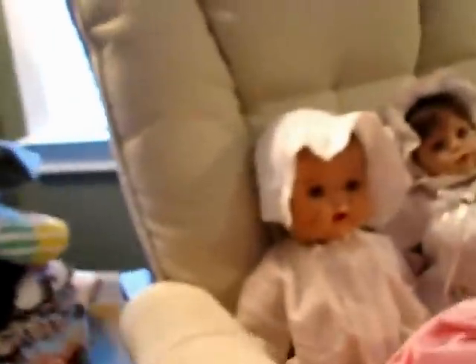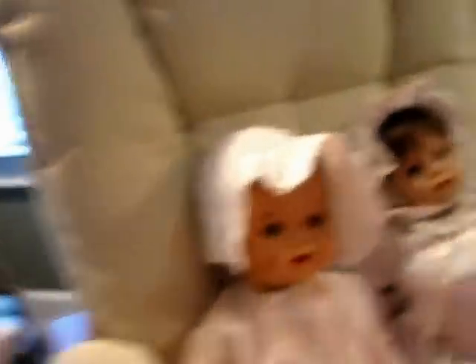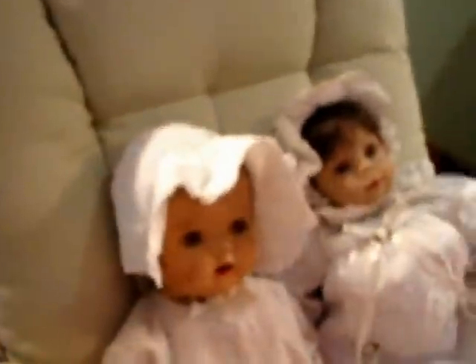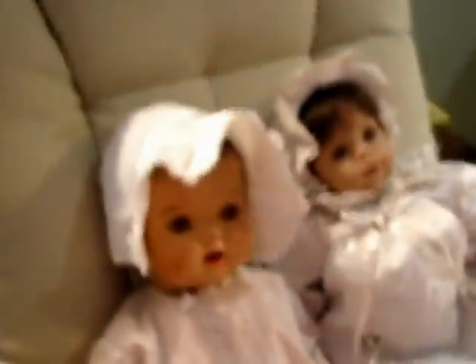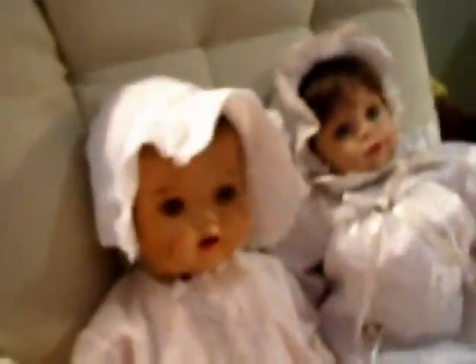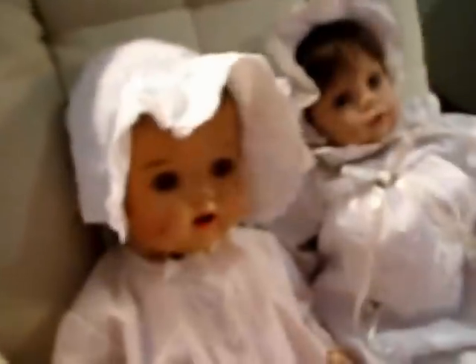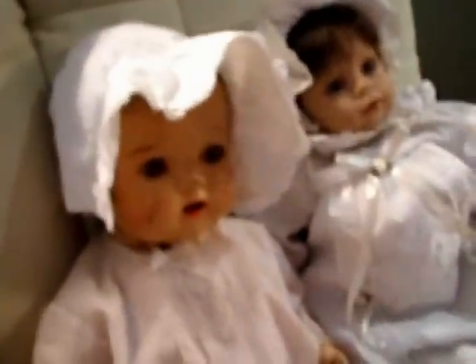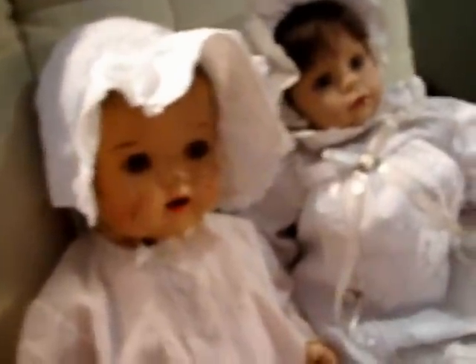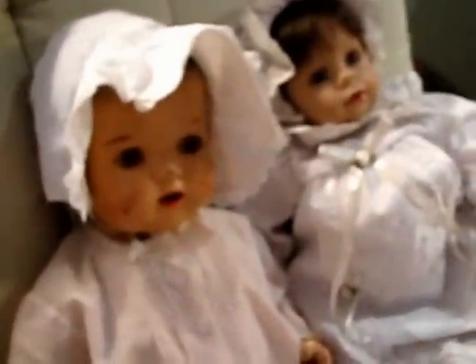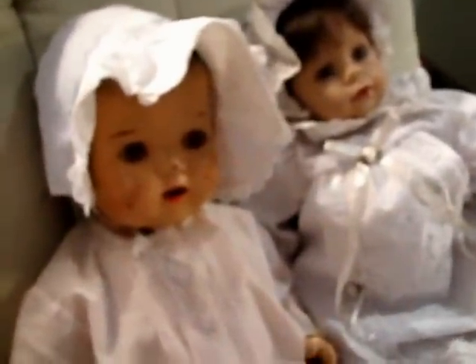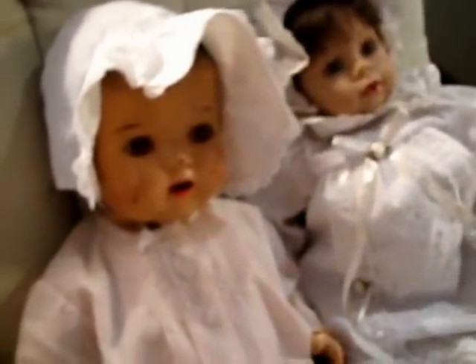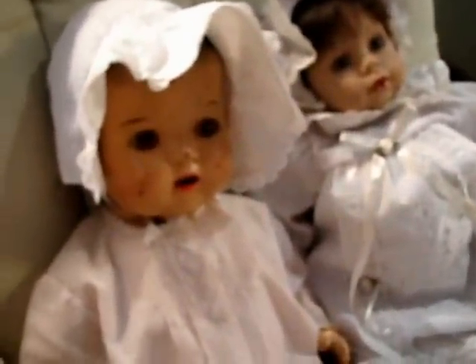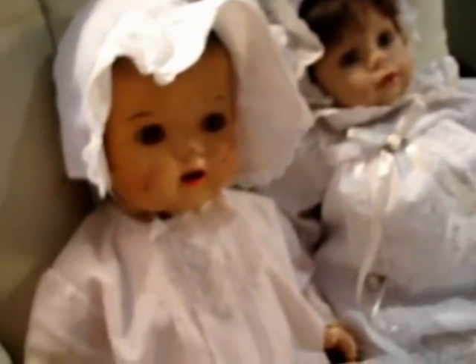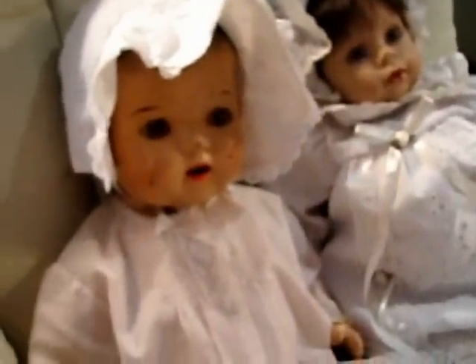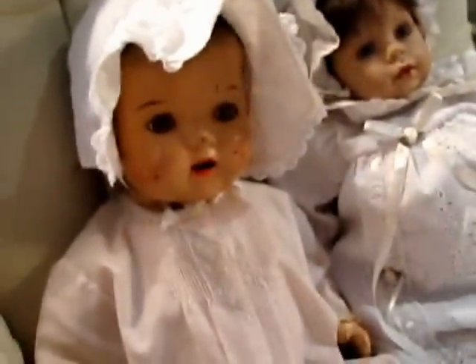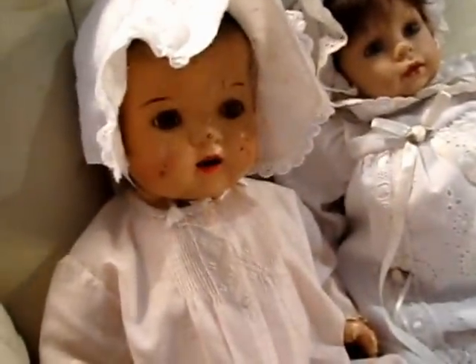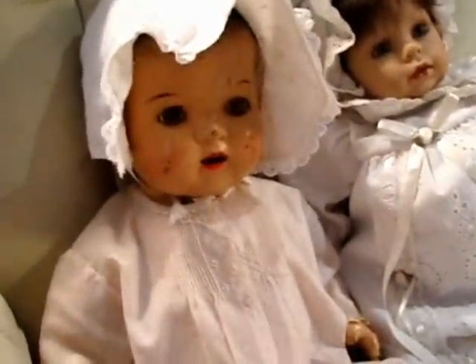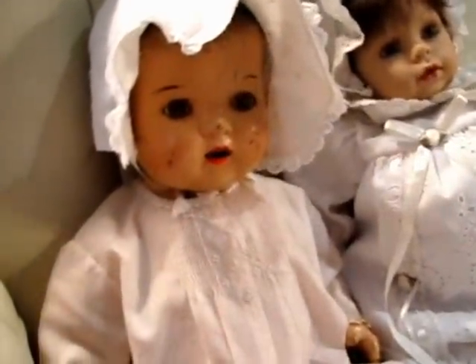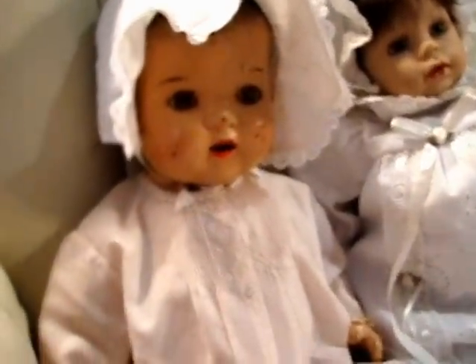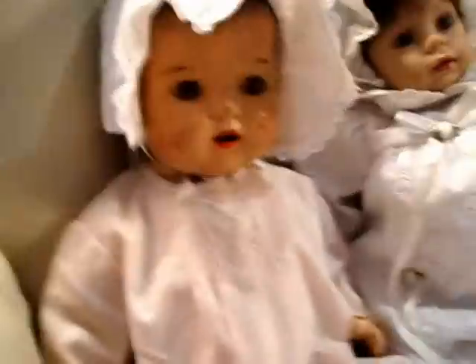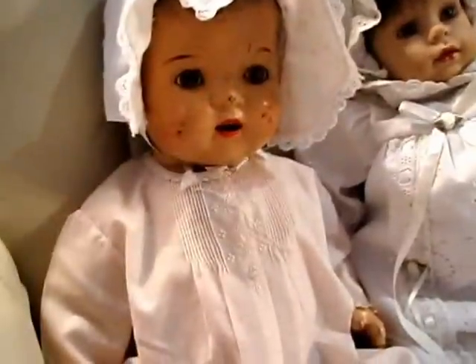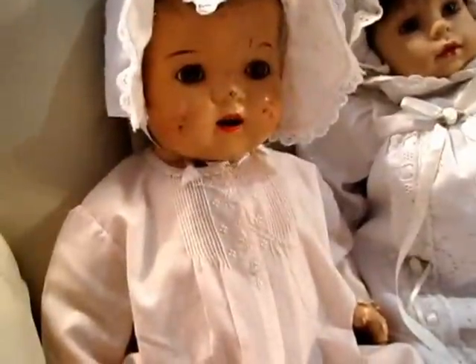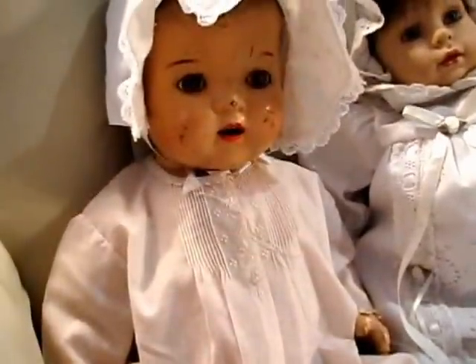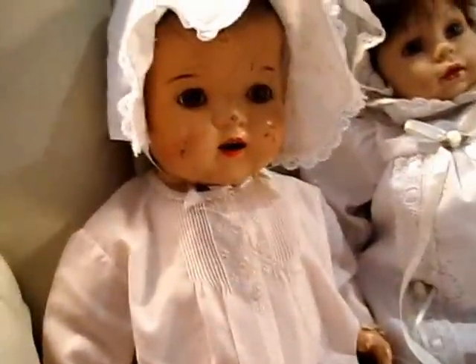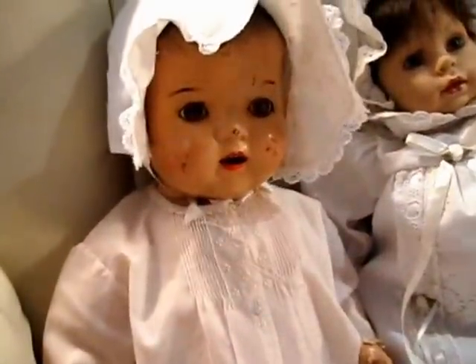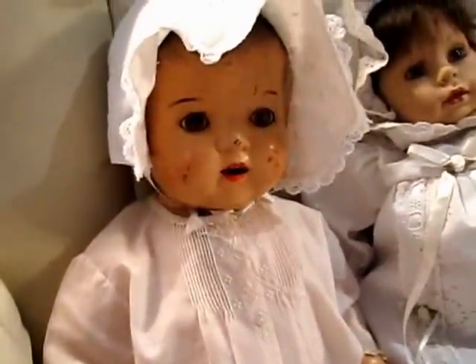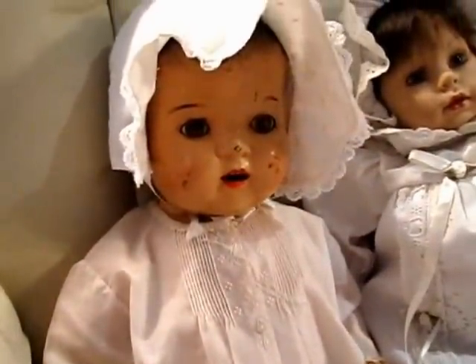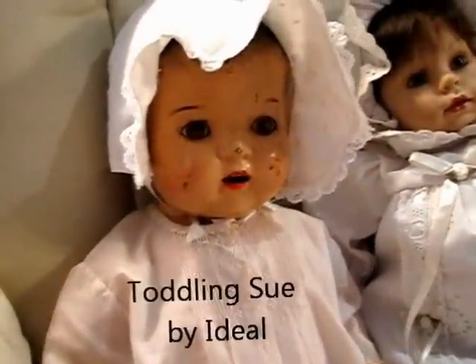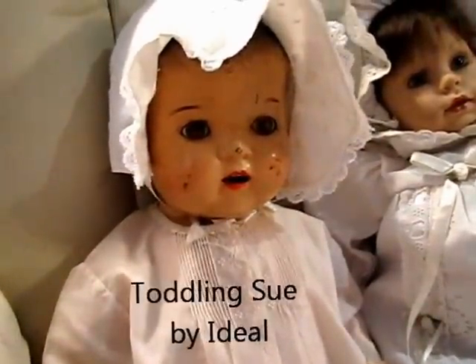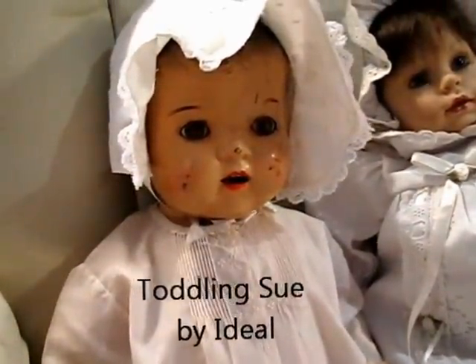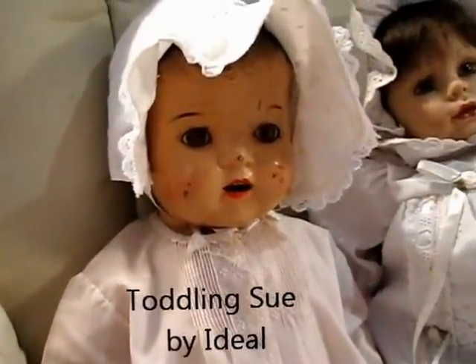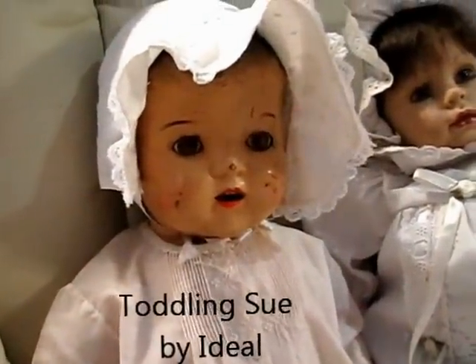We have this composition doll. I actually have a picture up on my Facebook, and someone identified this doll and told me who it was, but I just can't remember at the moment.